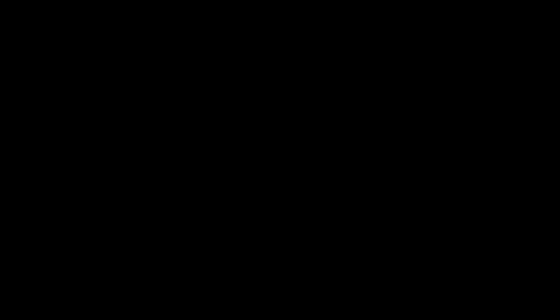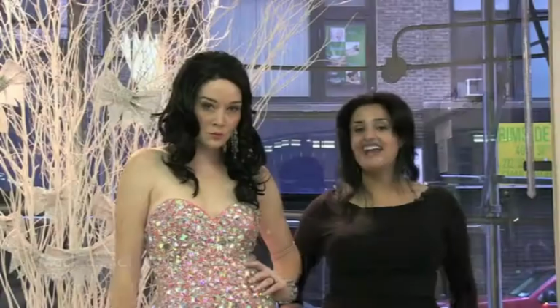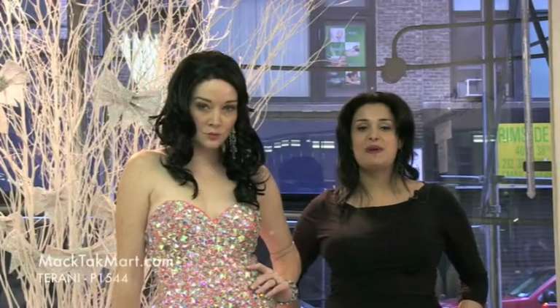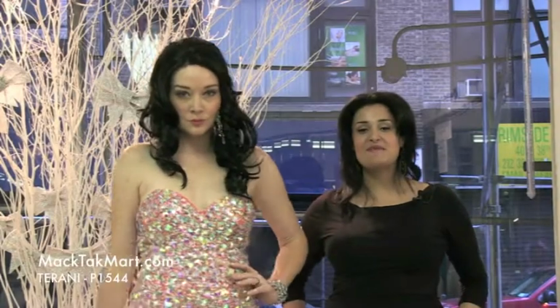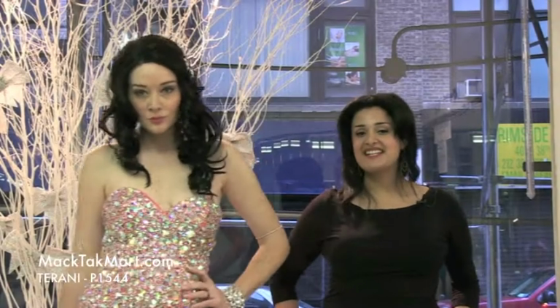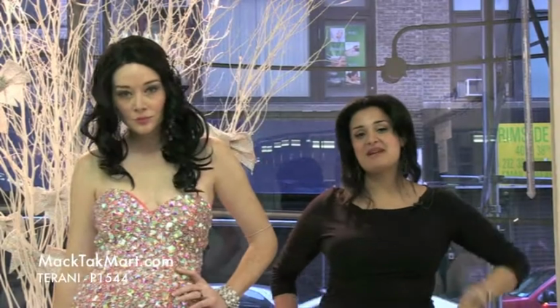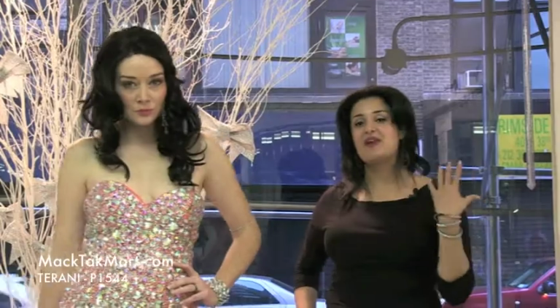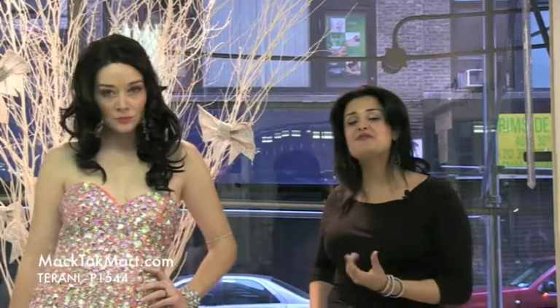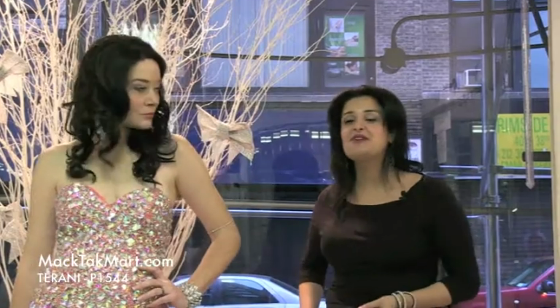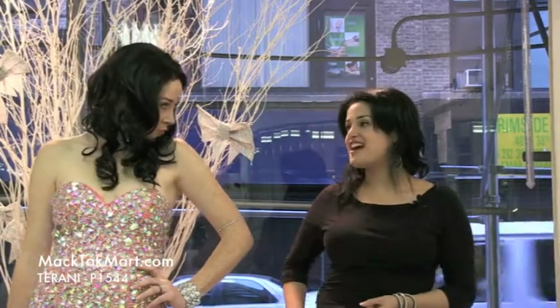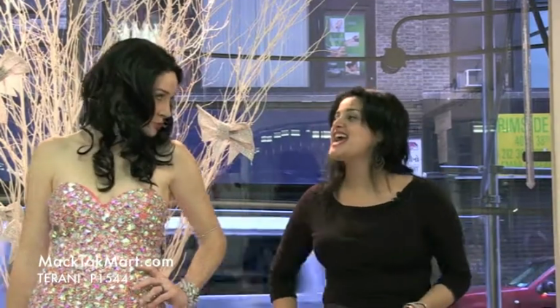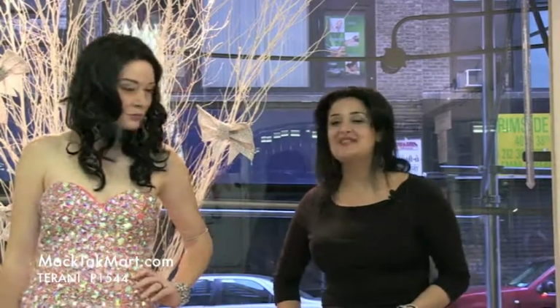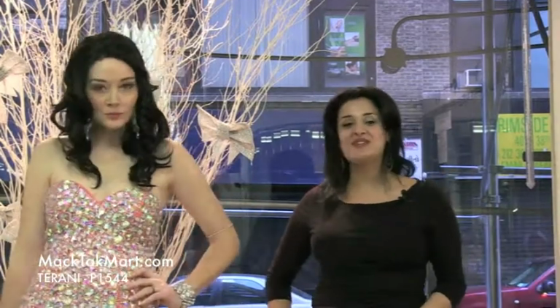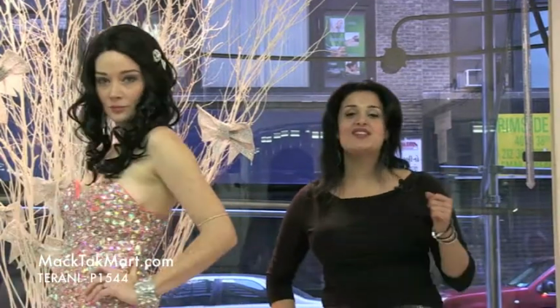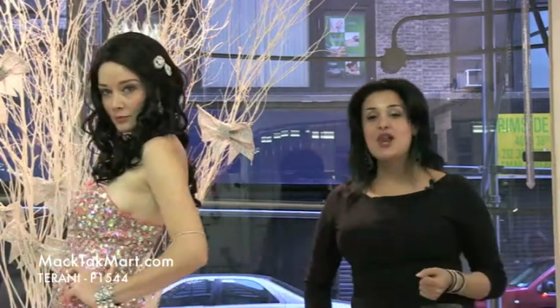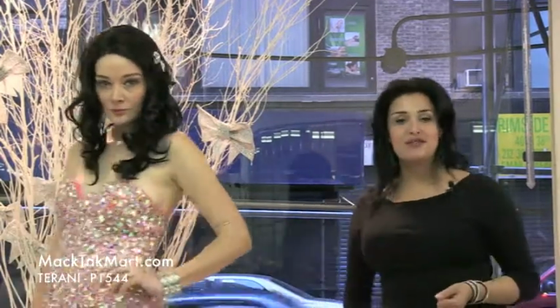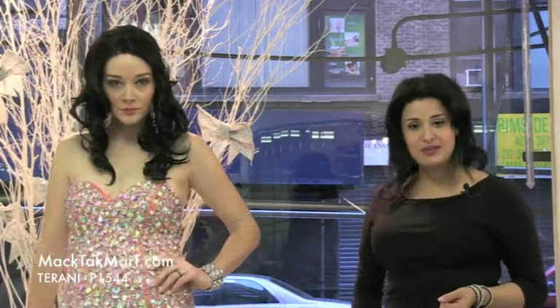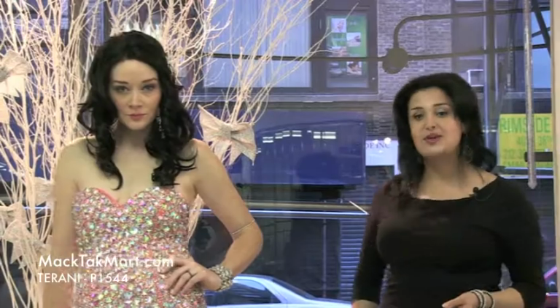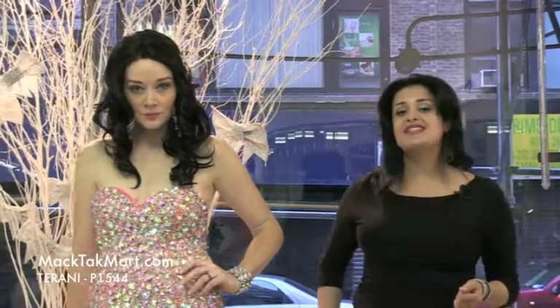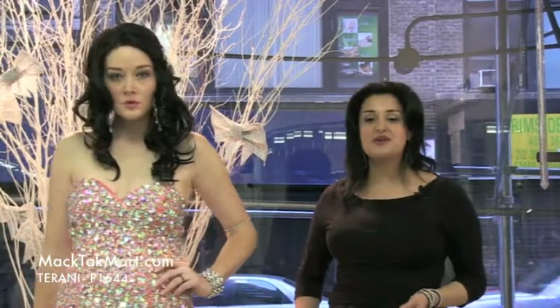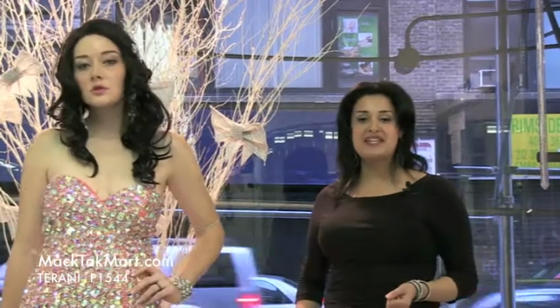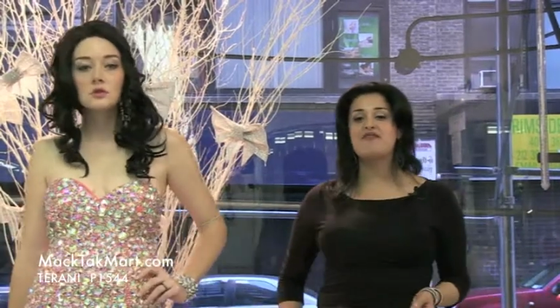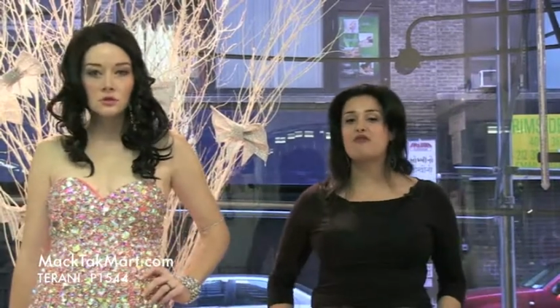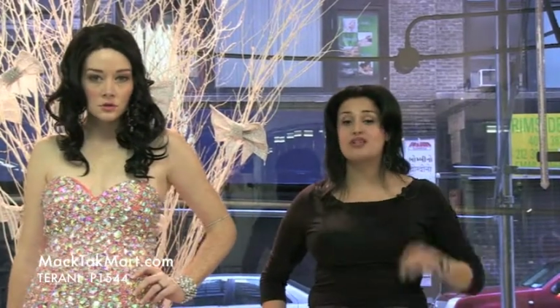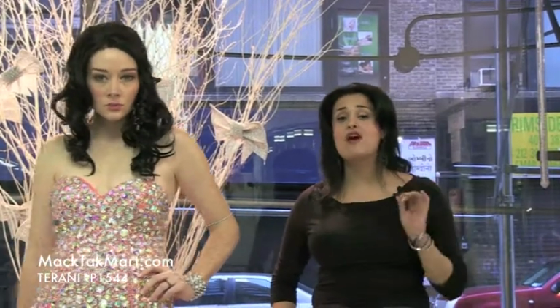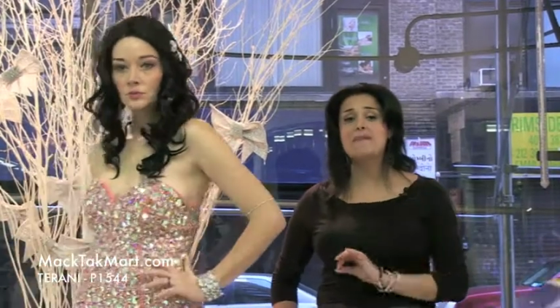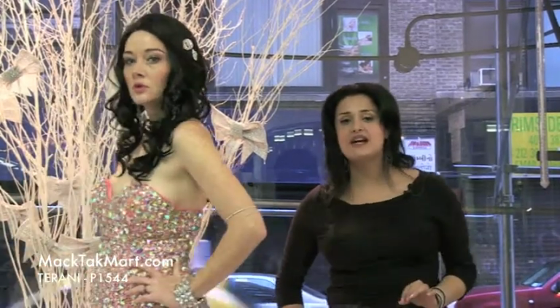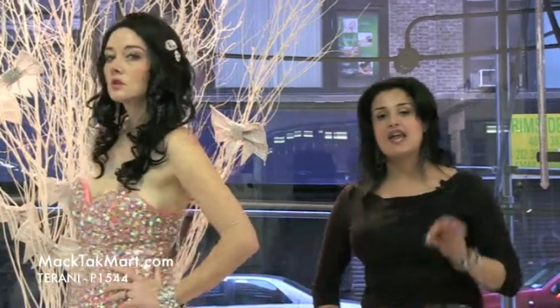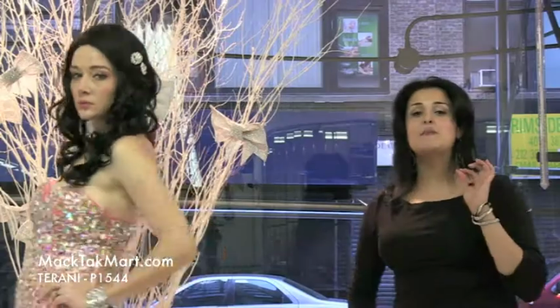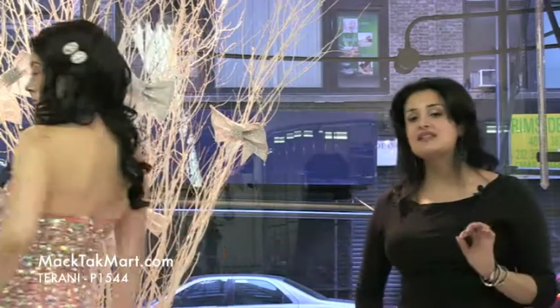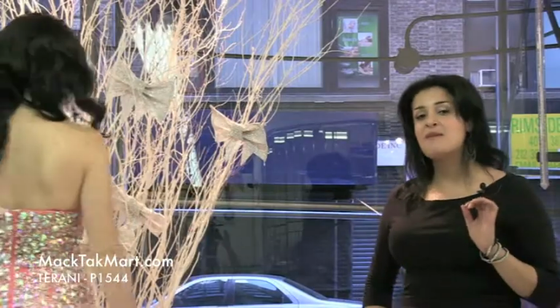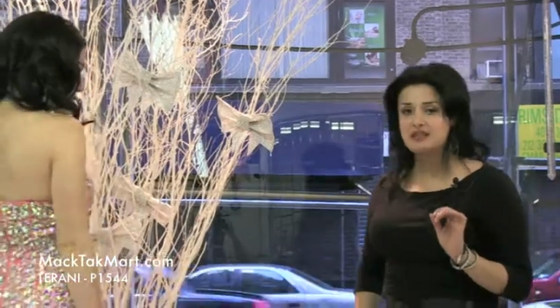Hi, this is Paris from MagTag TV and I'm here with our beautiful model Eva and we're presenting to you the new collection of Tehrani Couture. The style number is P1544. It's one of the best styles — it looks amazing on.